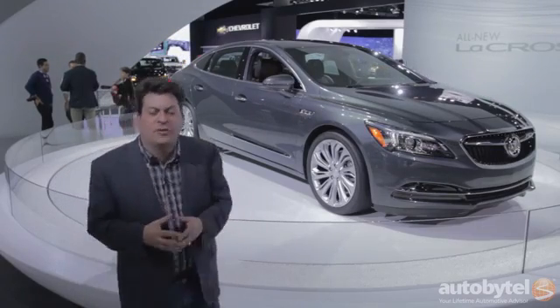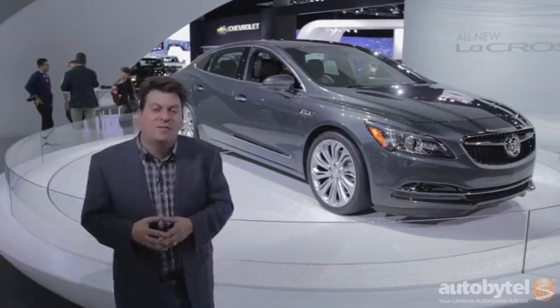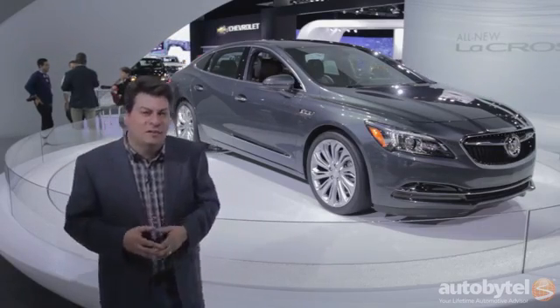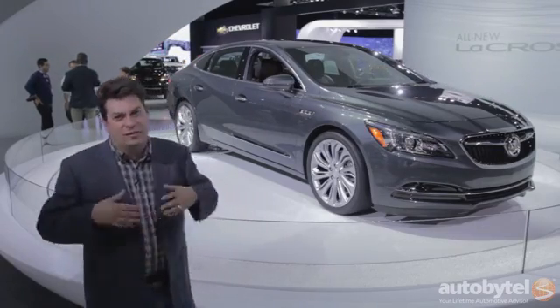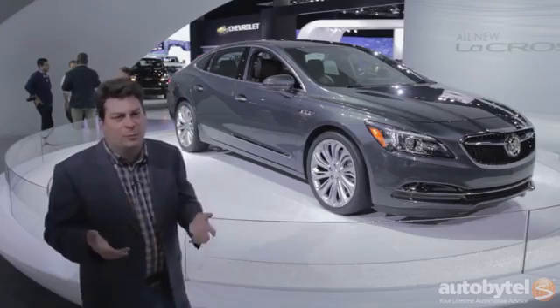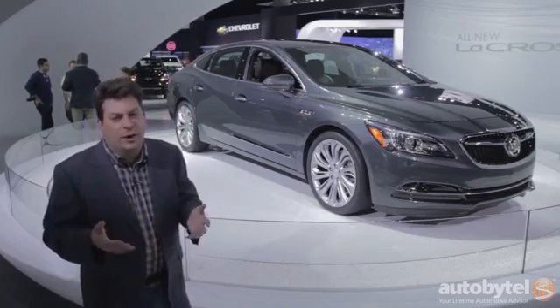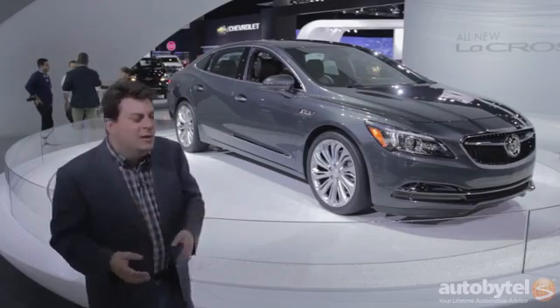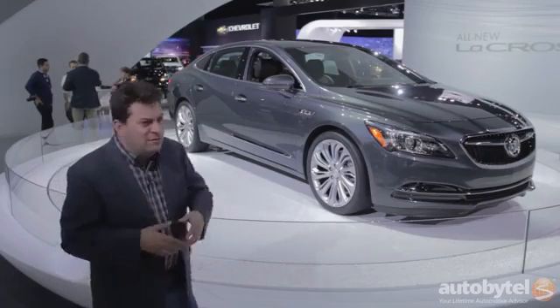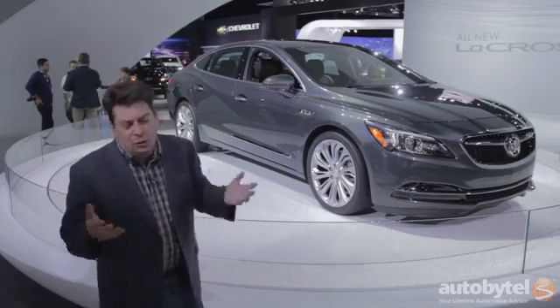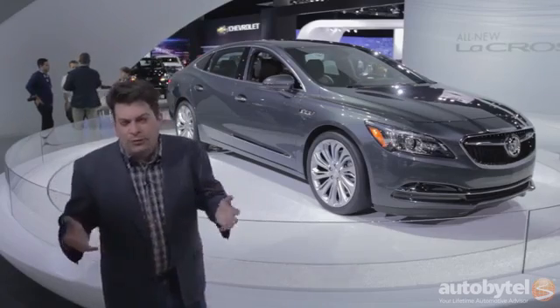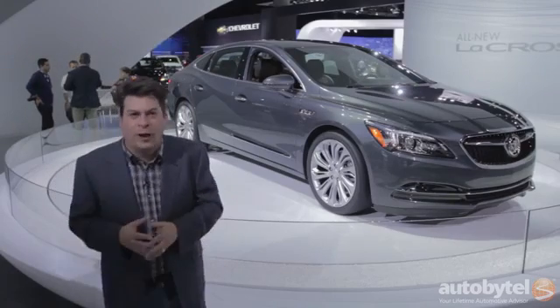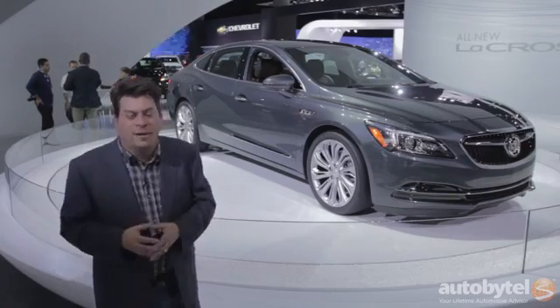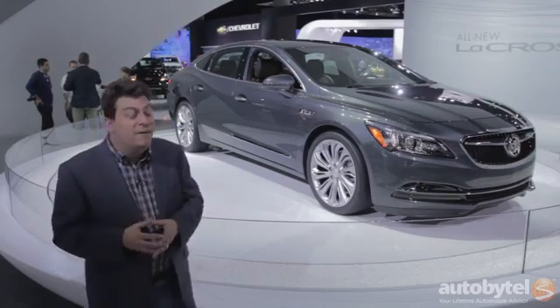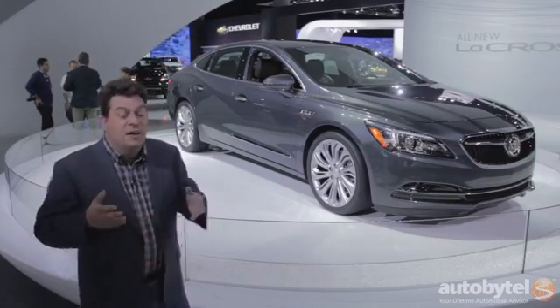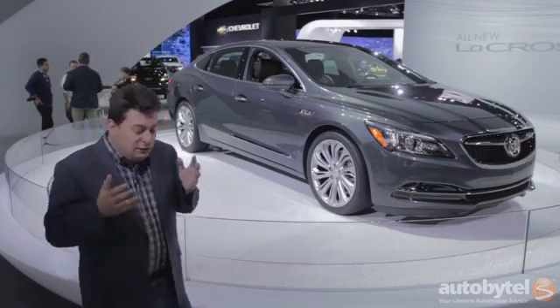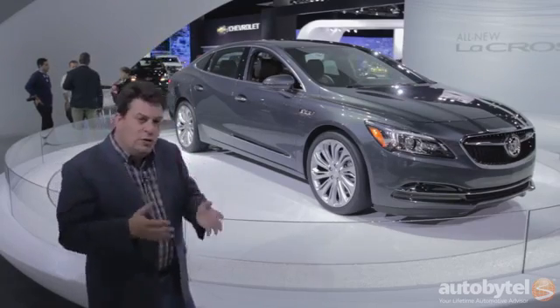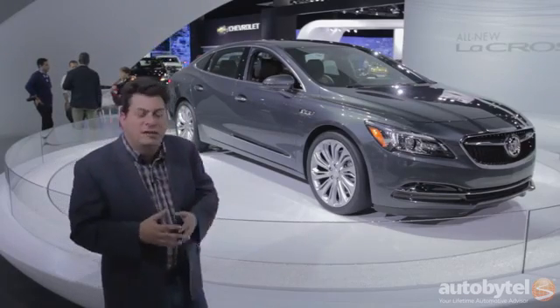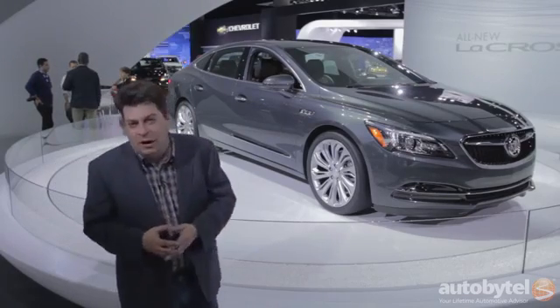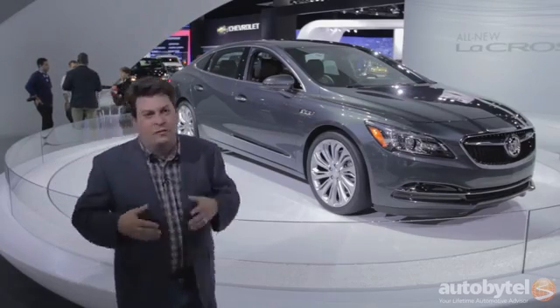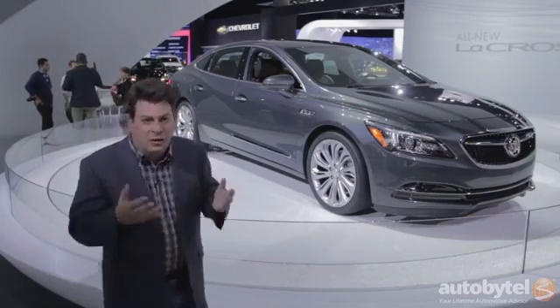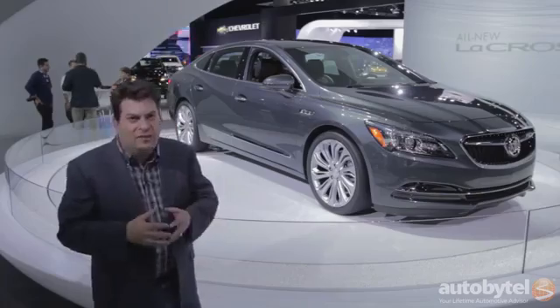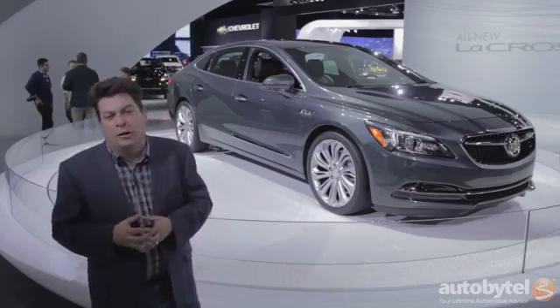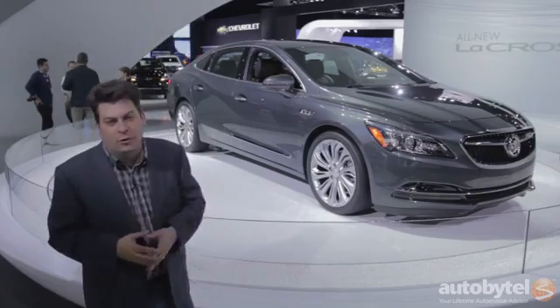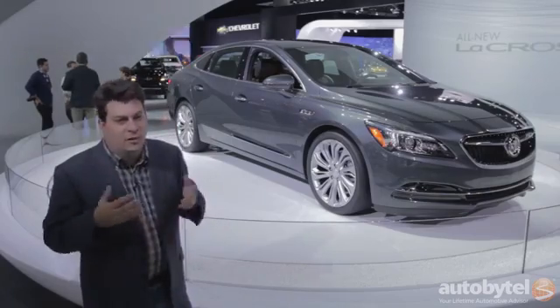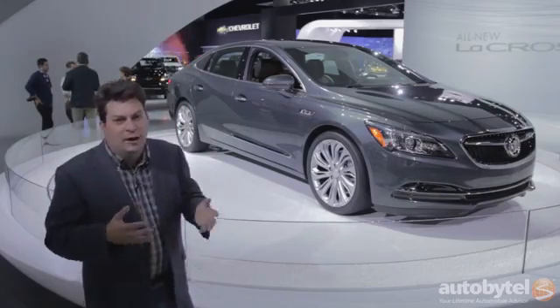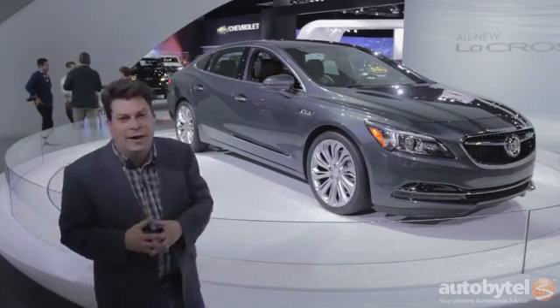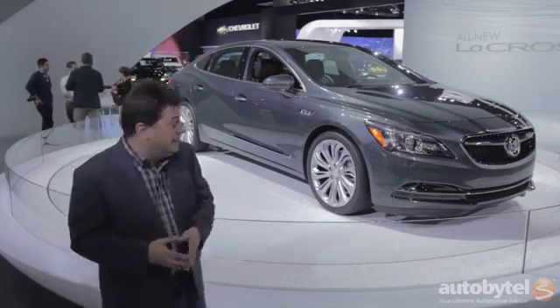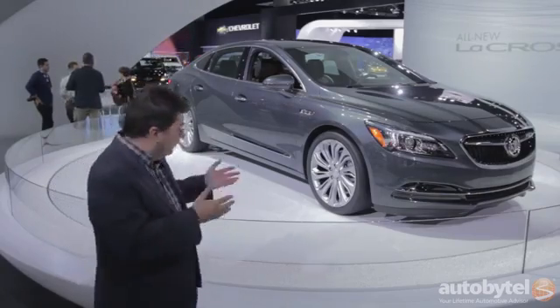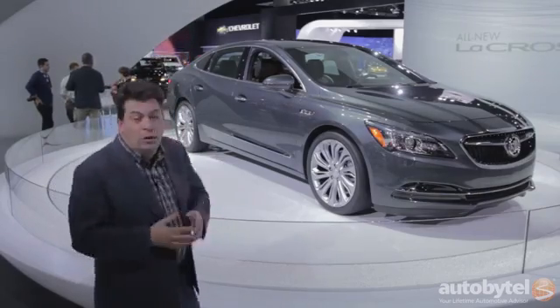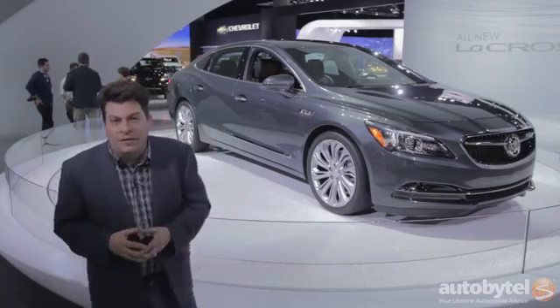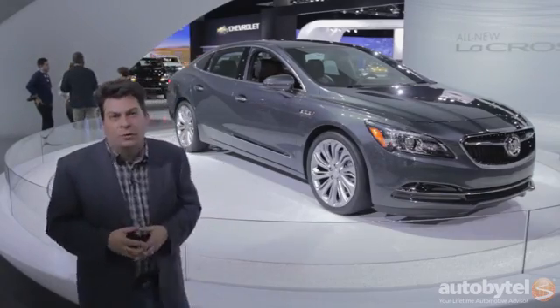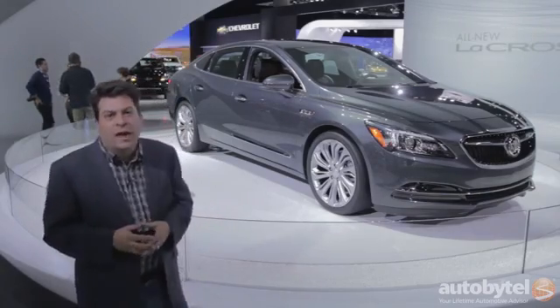Now, it's kind of easy to dismiss Buick — it's kind of an old person's brand — but you know what the fact is? These are really lovely cars. They're classy, they're luxurious, they ride quietly. This could really be something worth looking at.